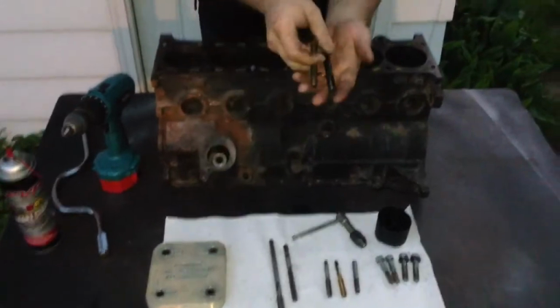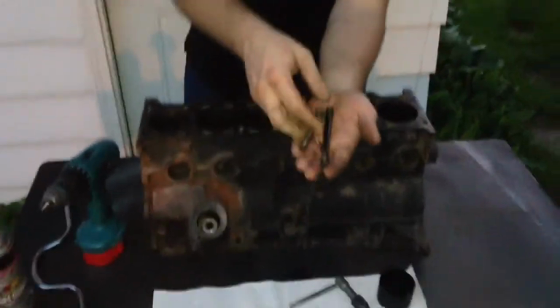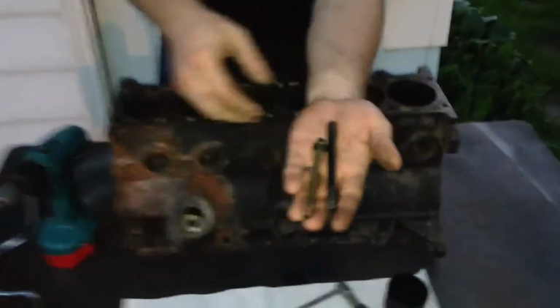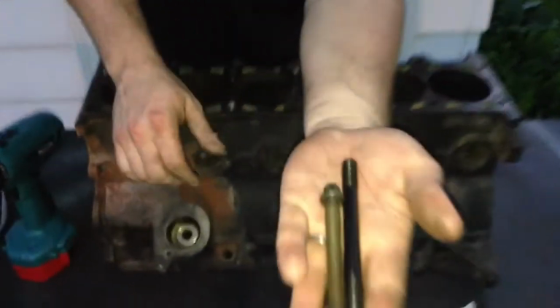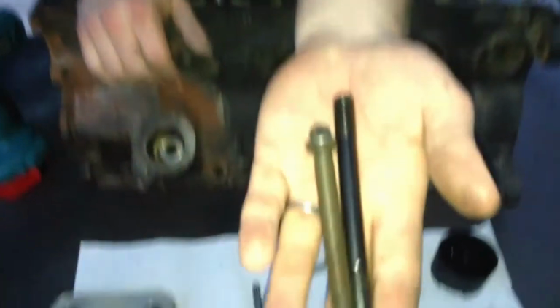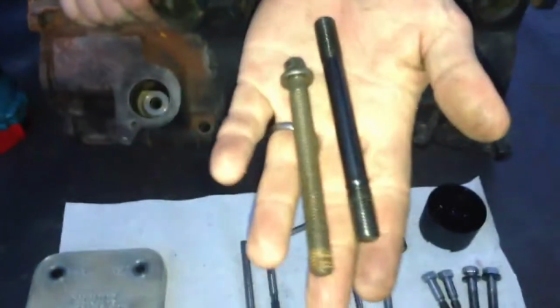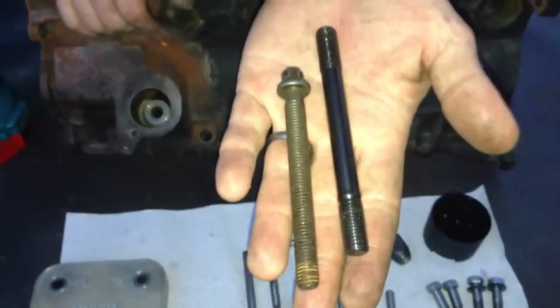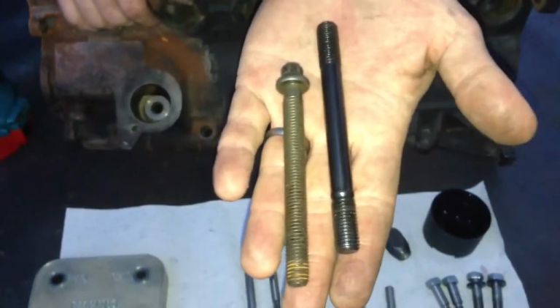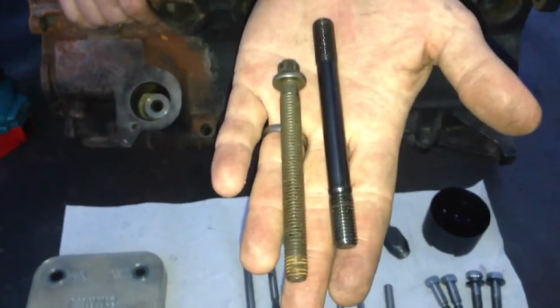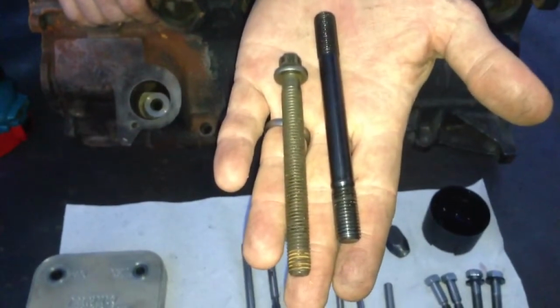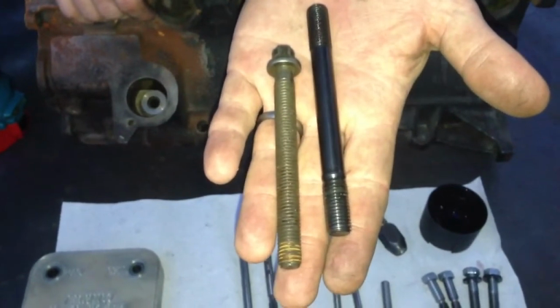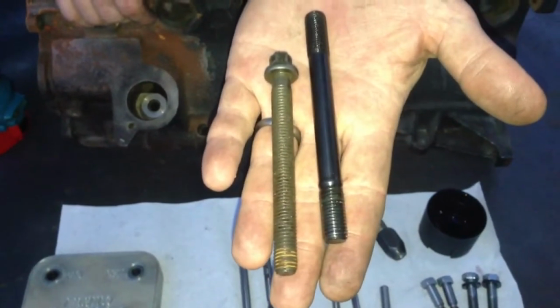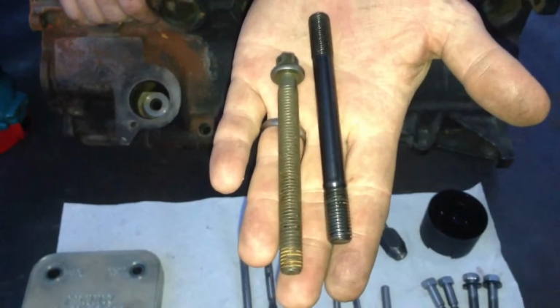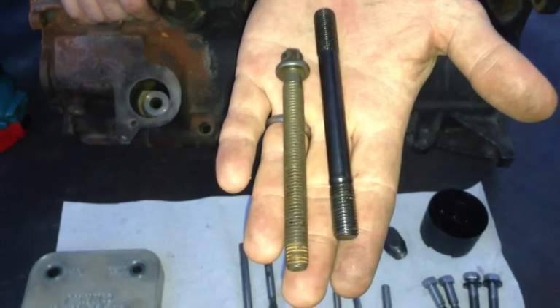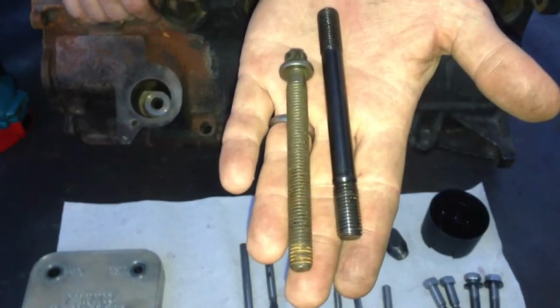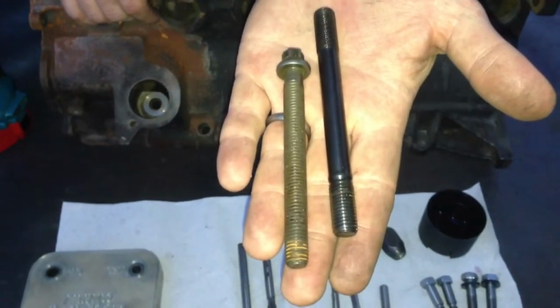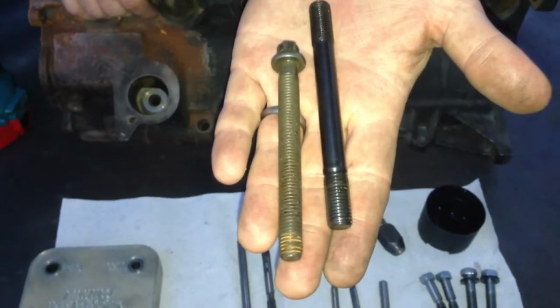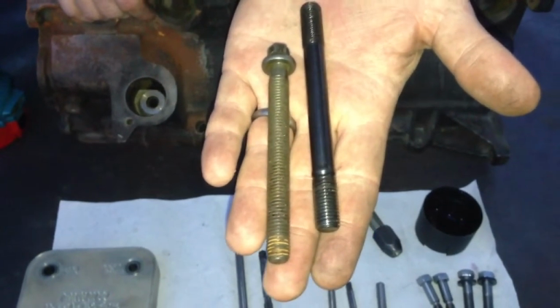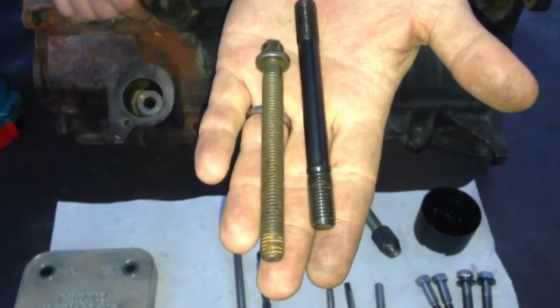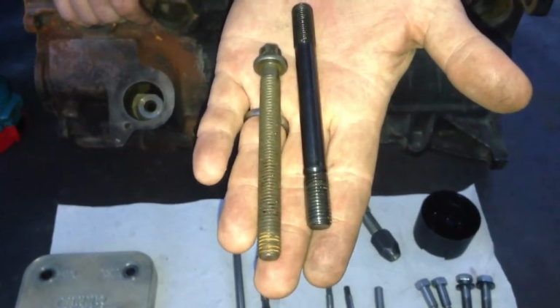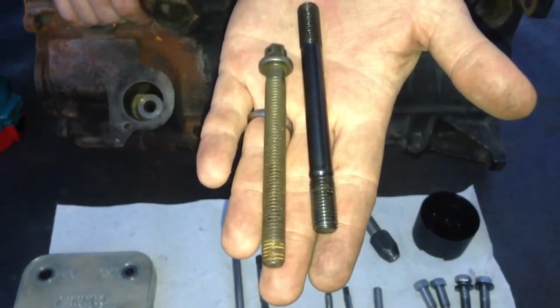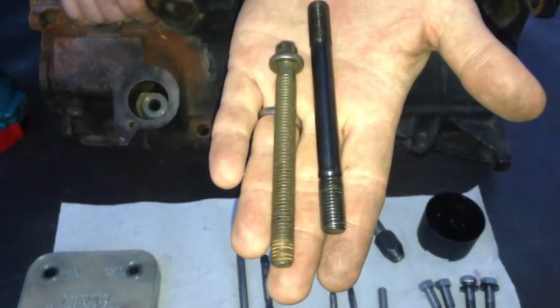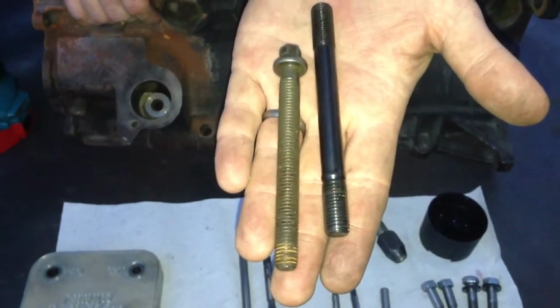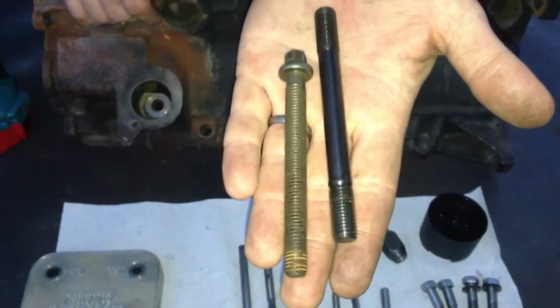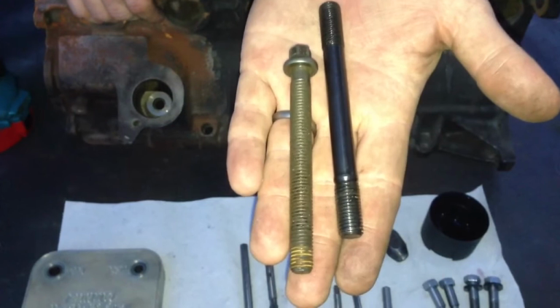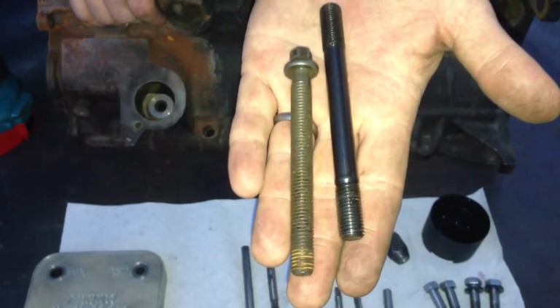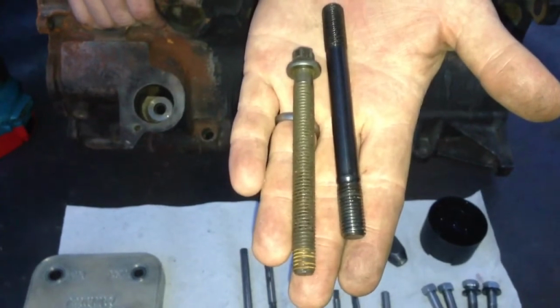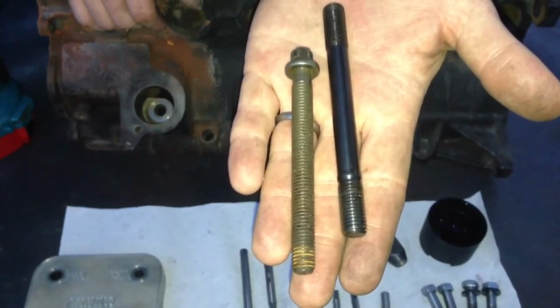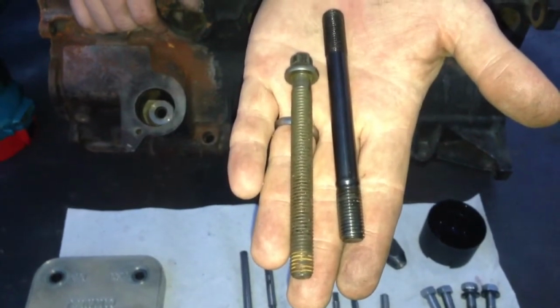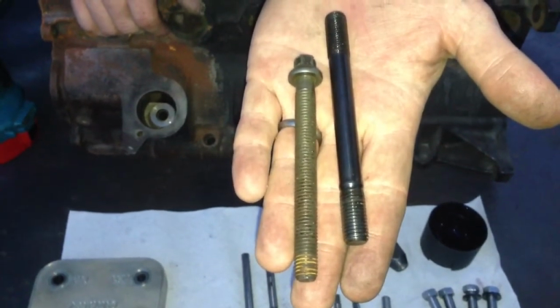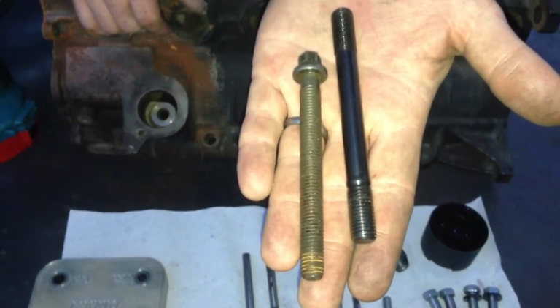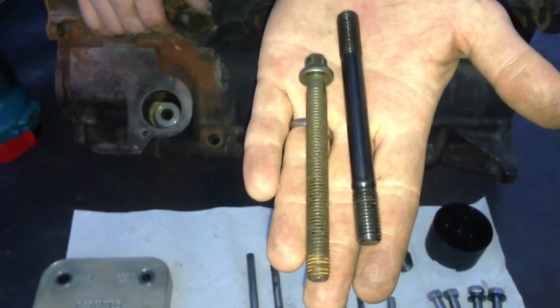These two bolts here — the one on the left side is a stock M50 head bolt, the one on the right side is an ARP stud for an S54. The S54 uses 11mm head bolts from the factory.